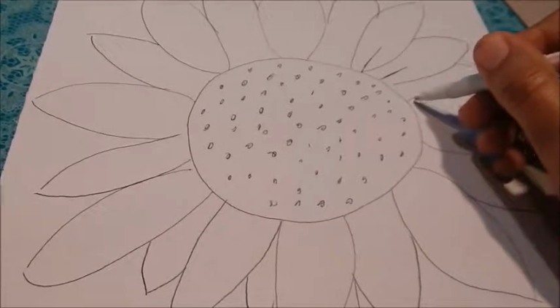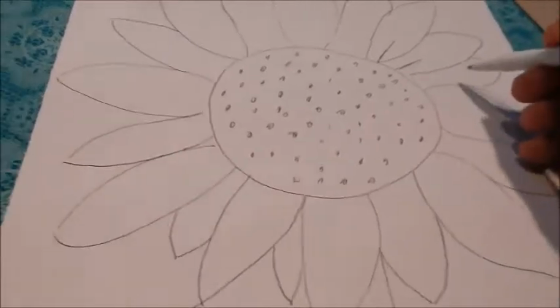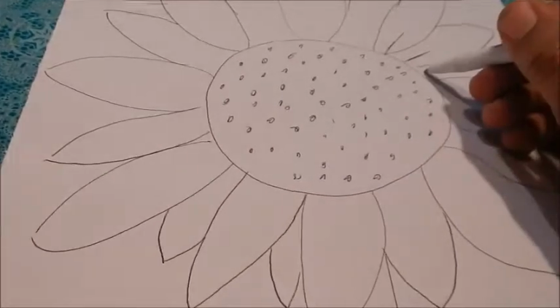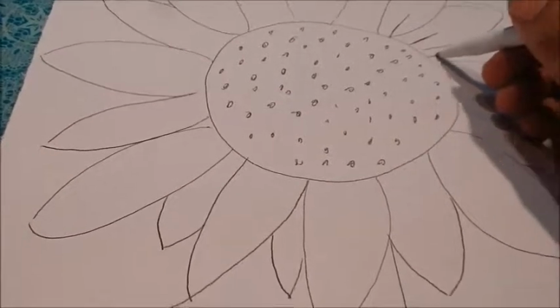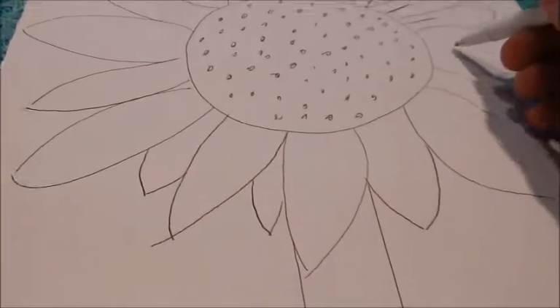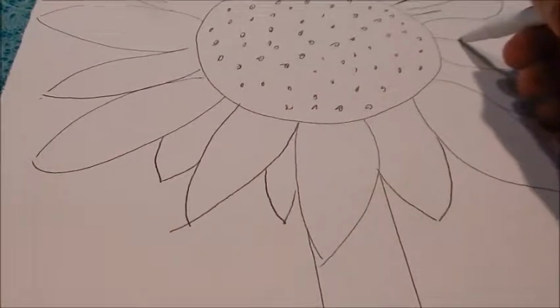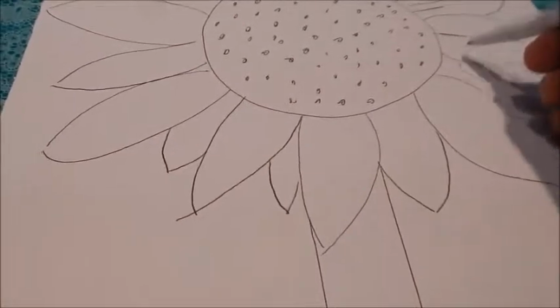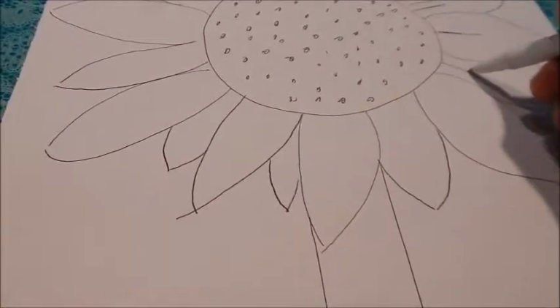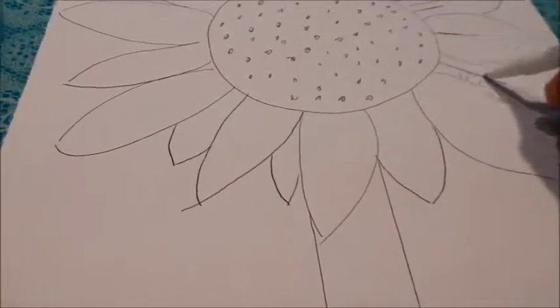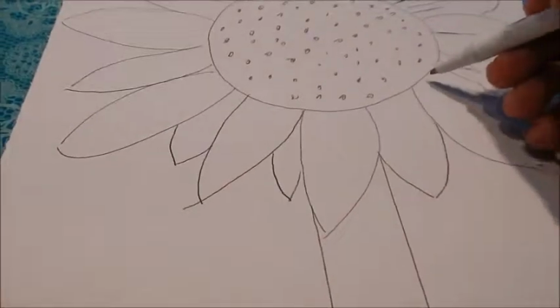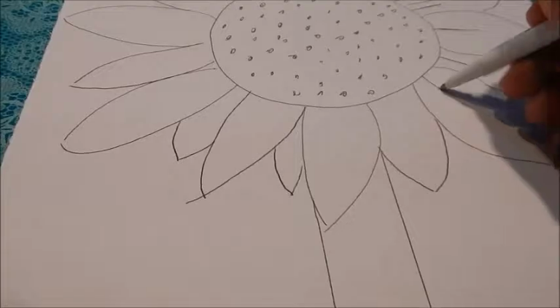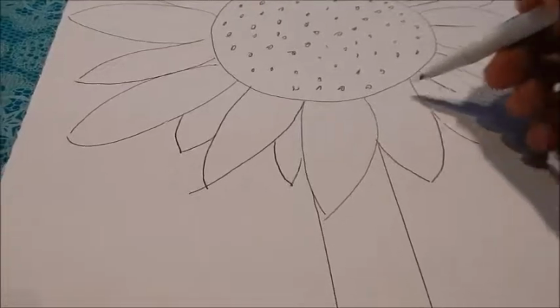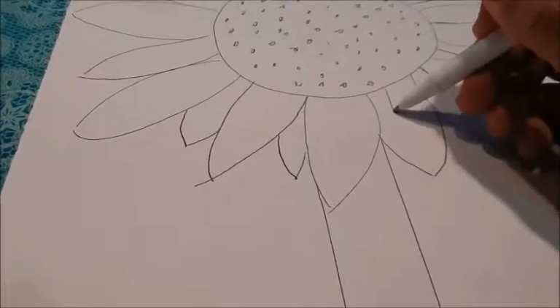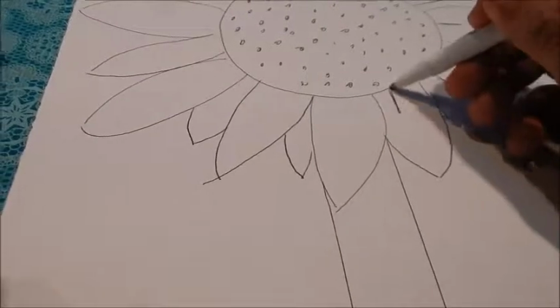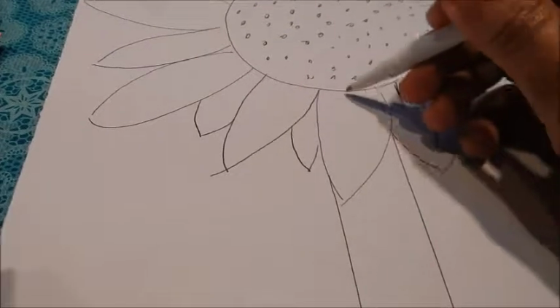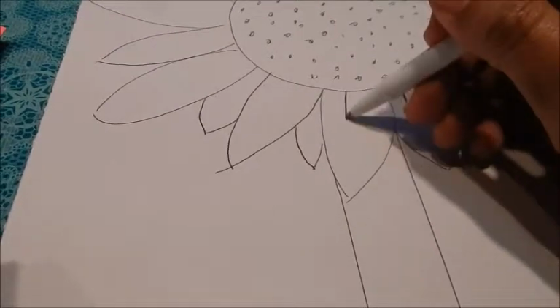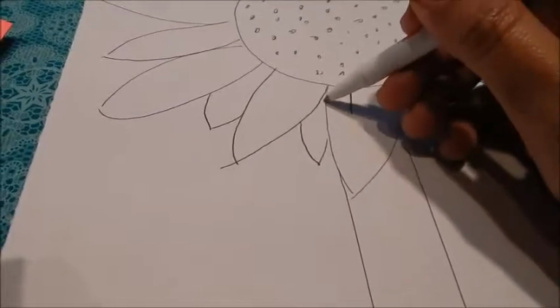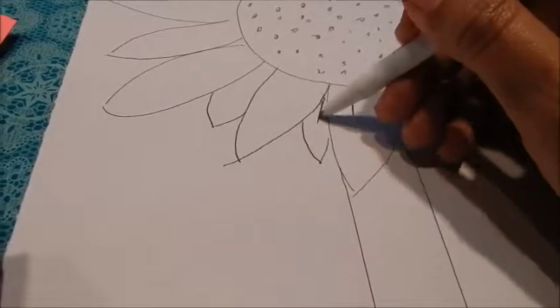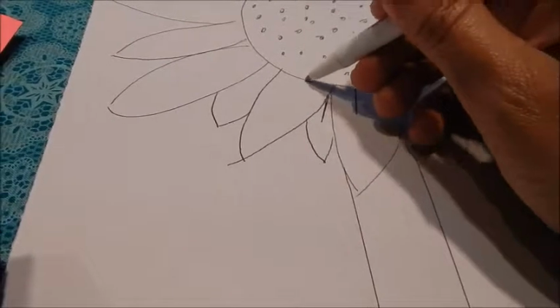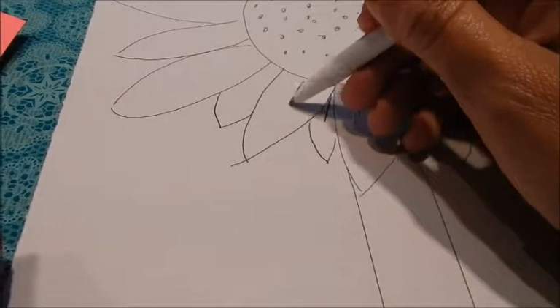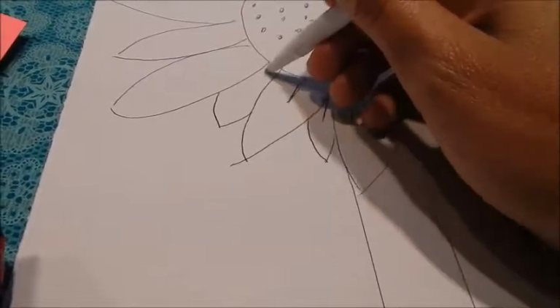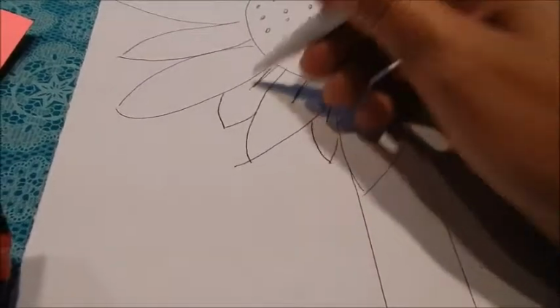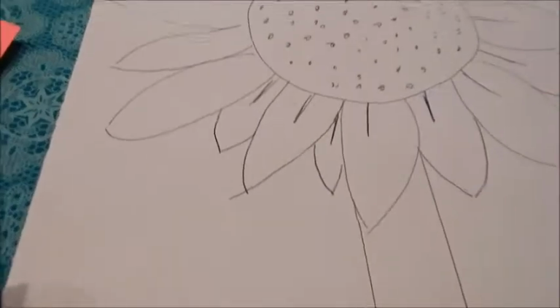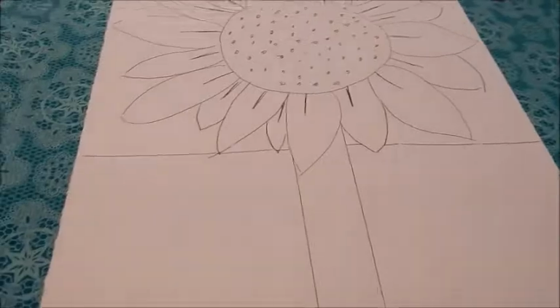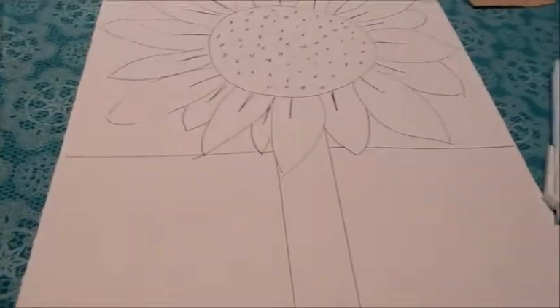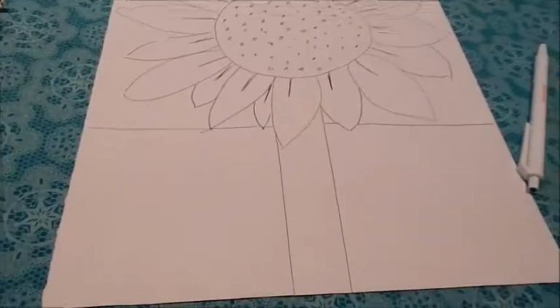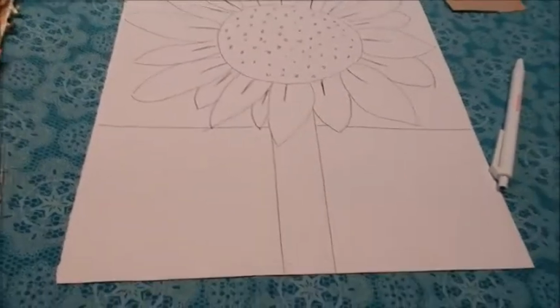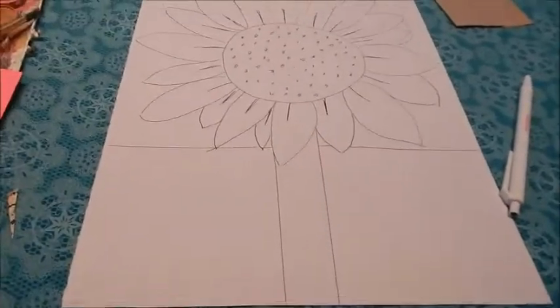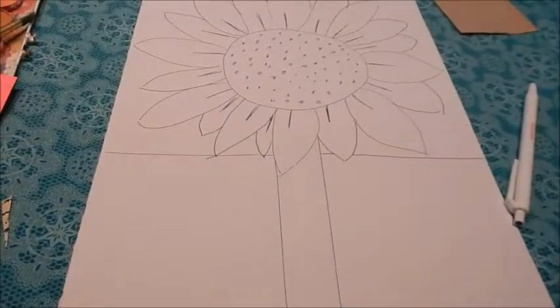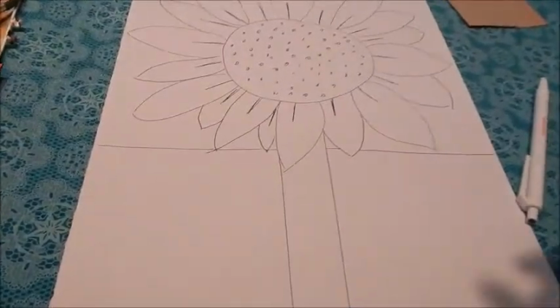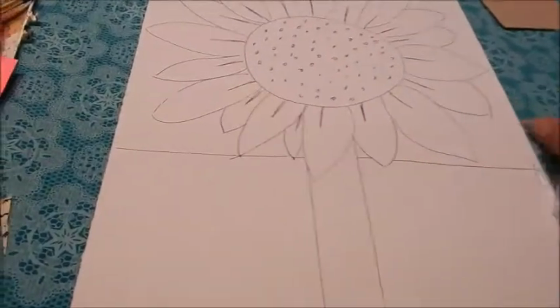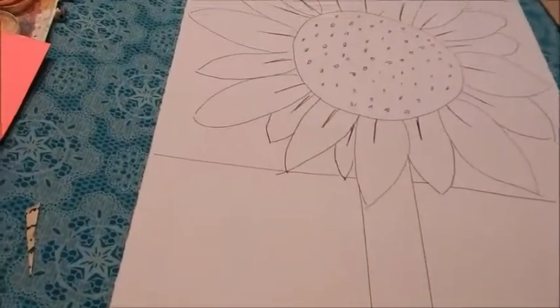Step five: add petals in between the petals so that your sunflower looks nice and full, and then add lines in the middle of each of the petals.